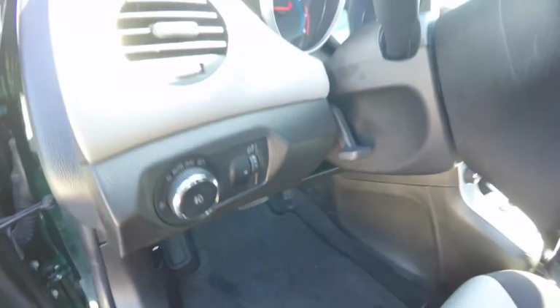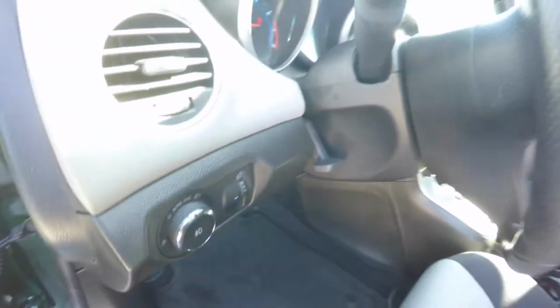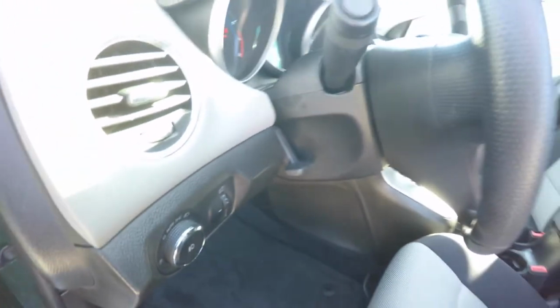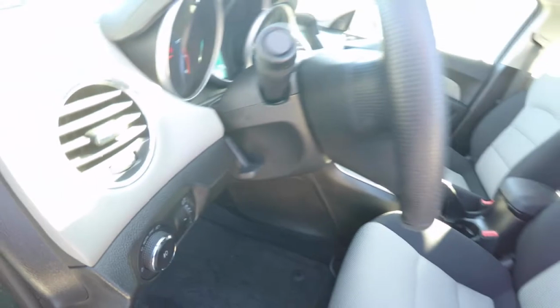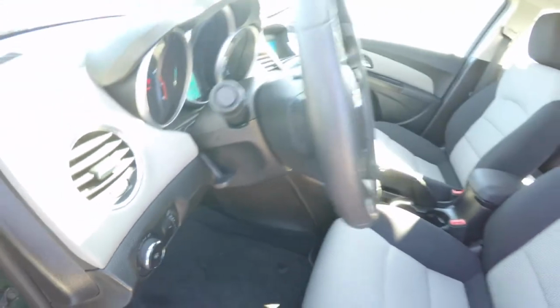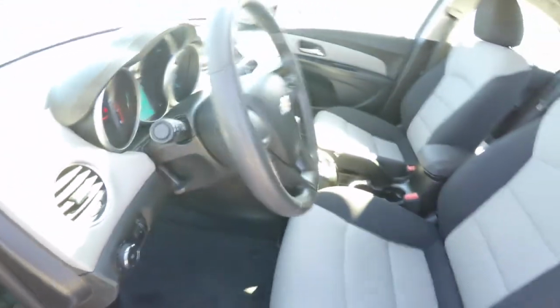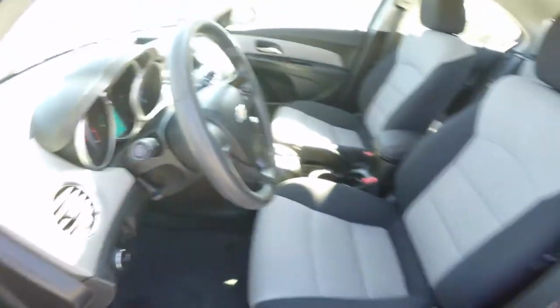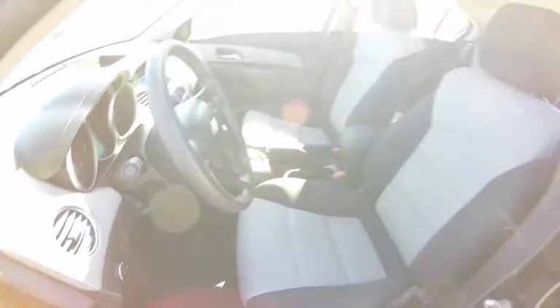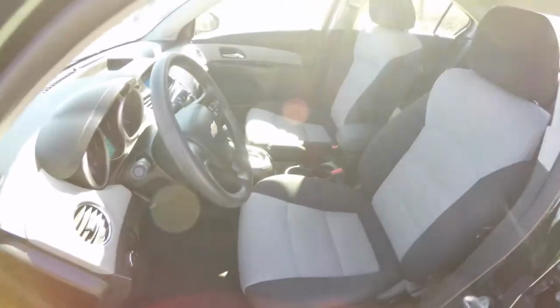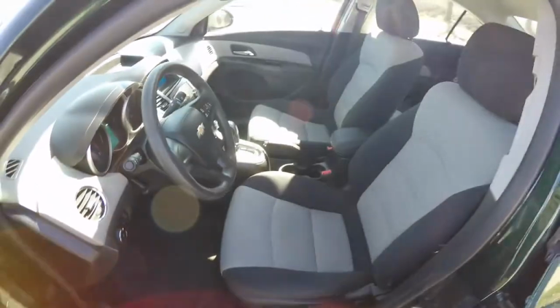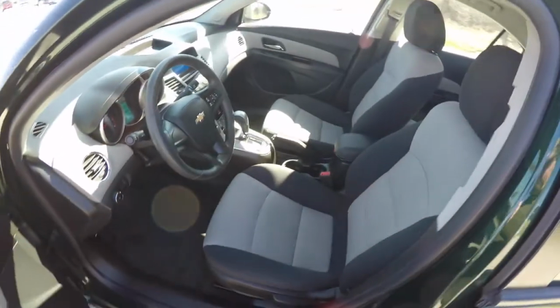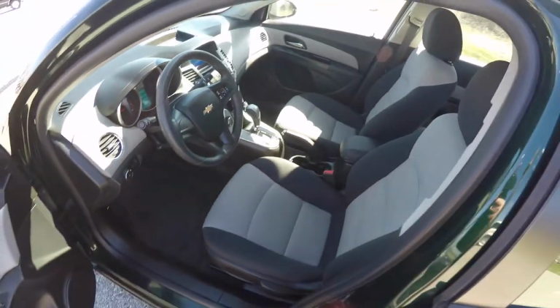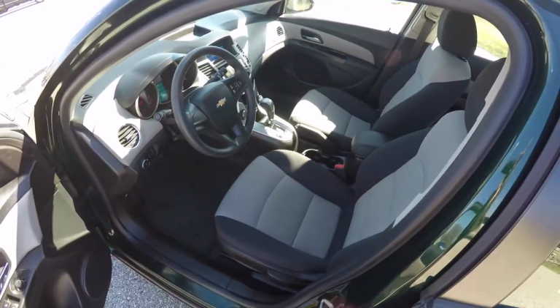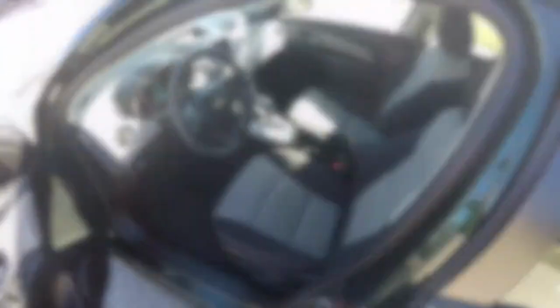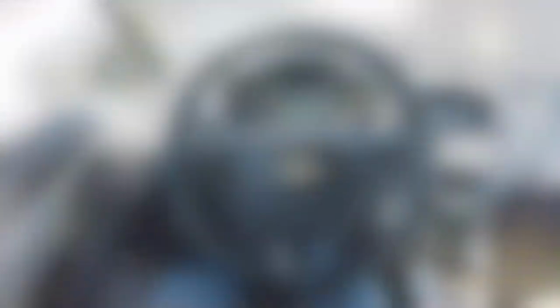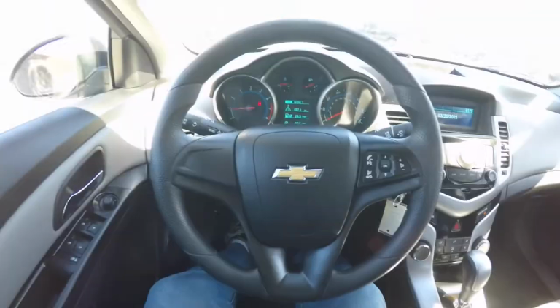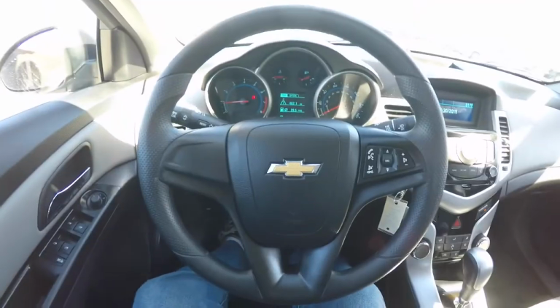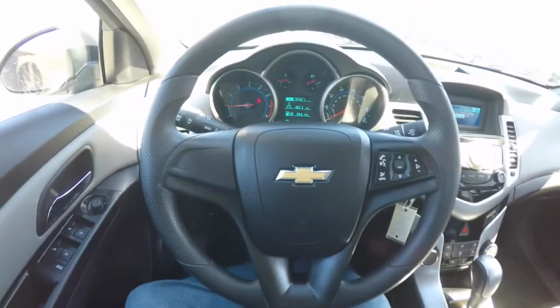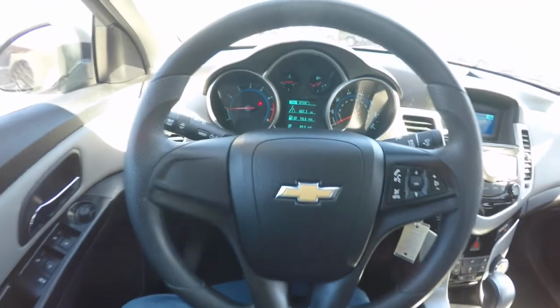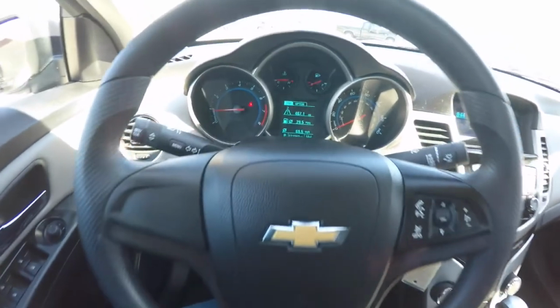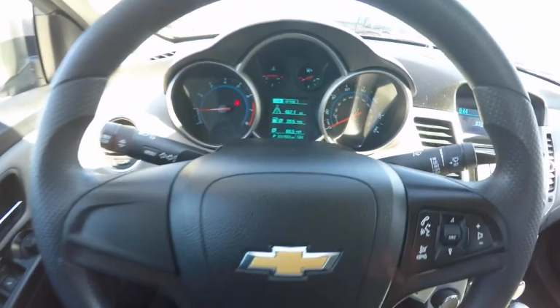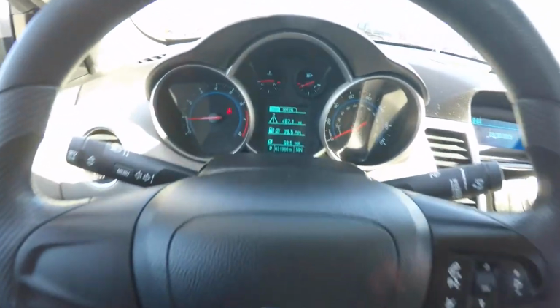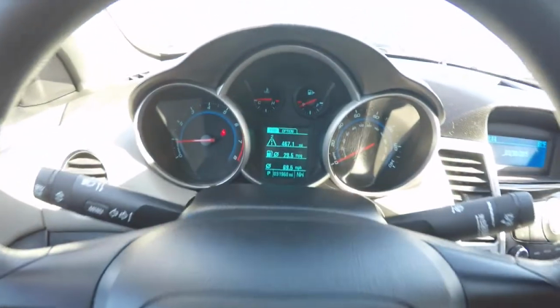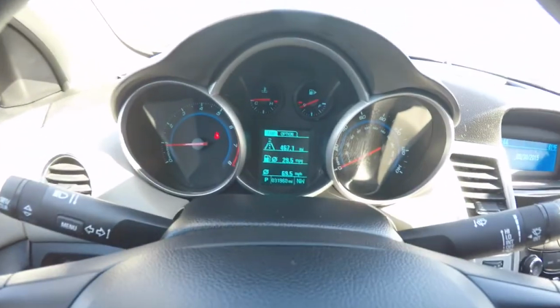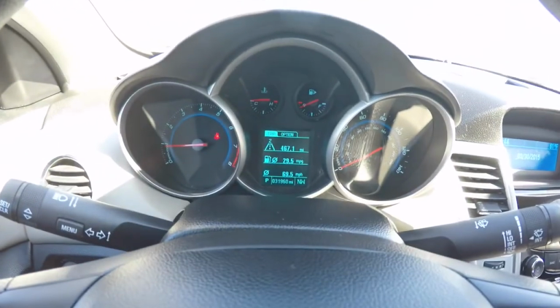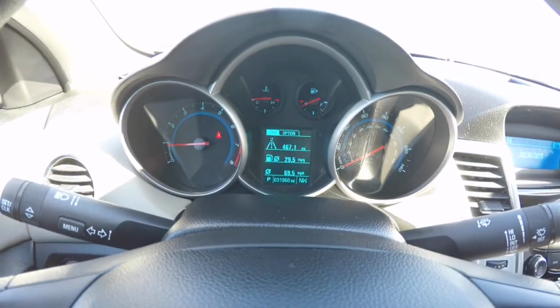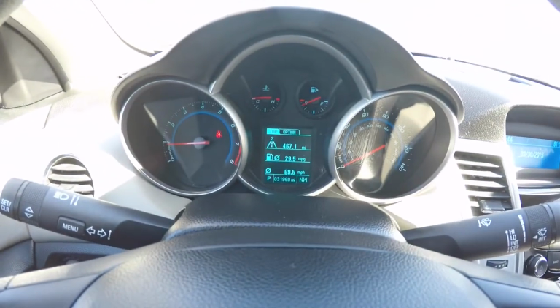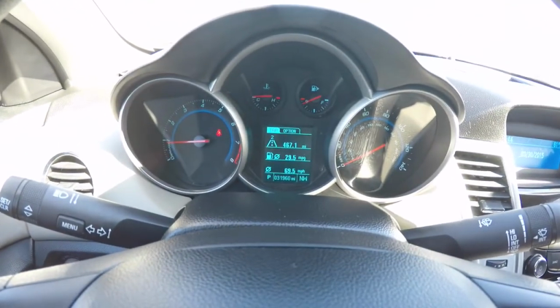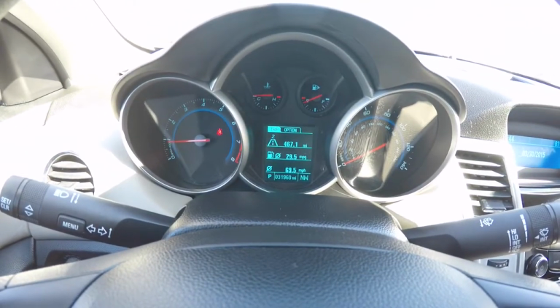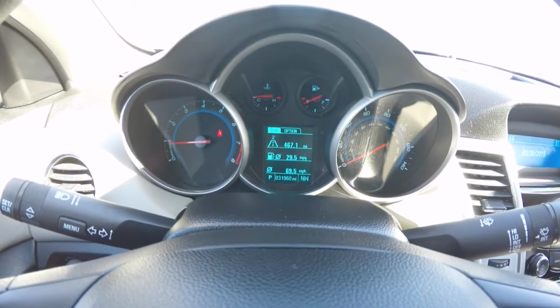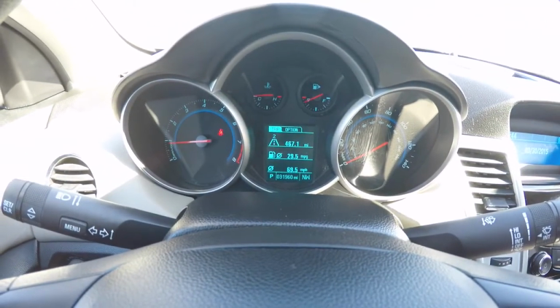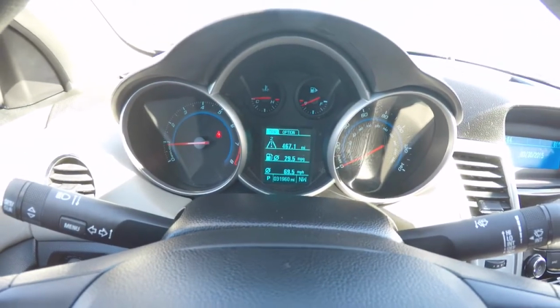There's a tilt steering wheel, and the vehicle currently has 31,960 miles on it.